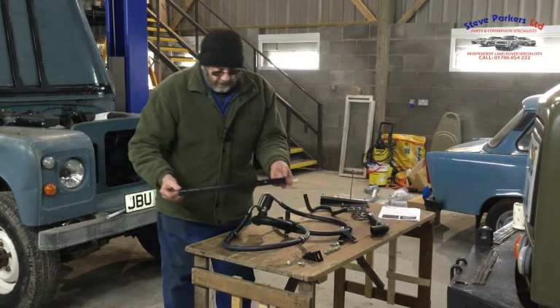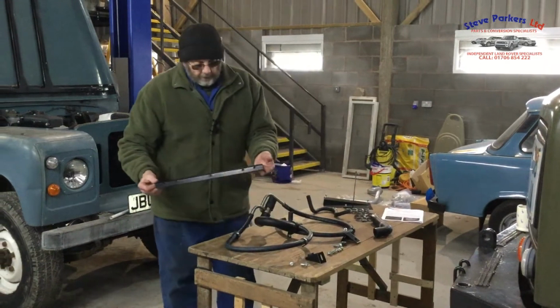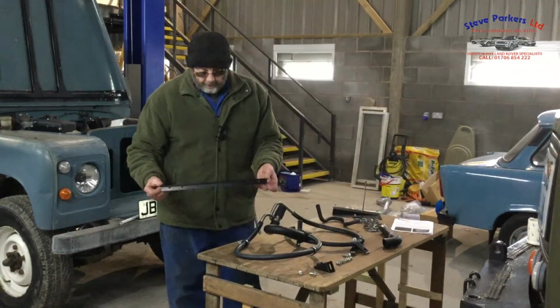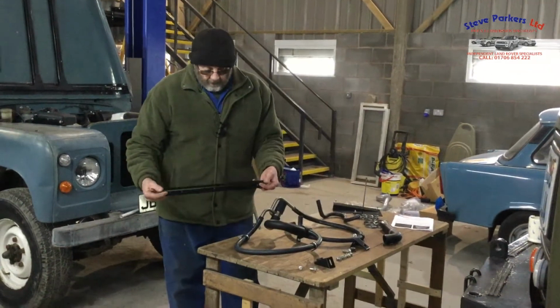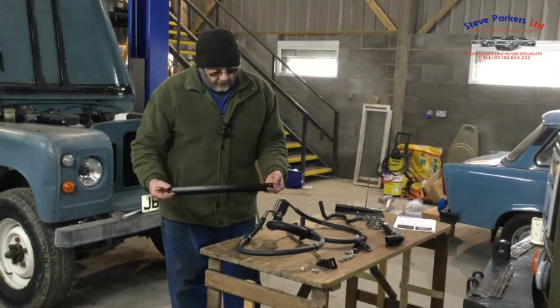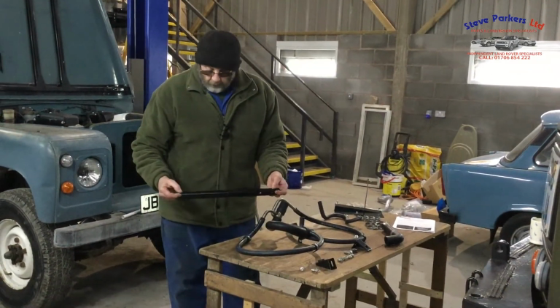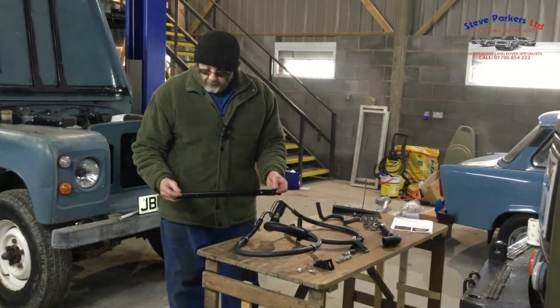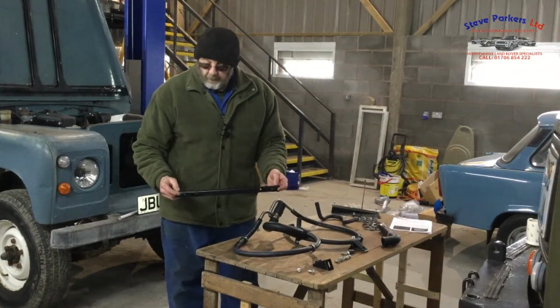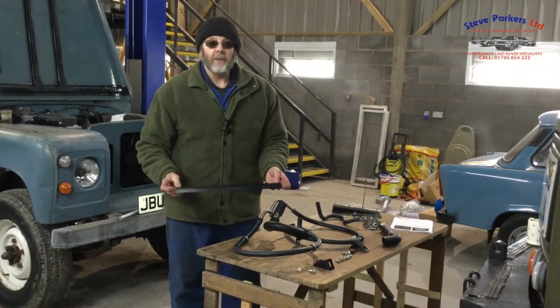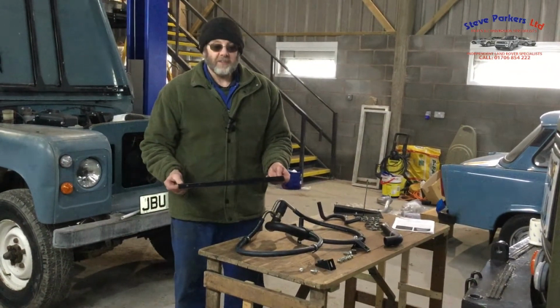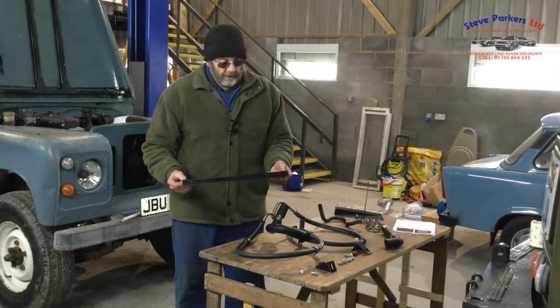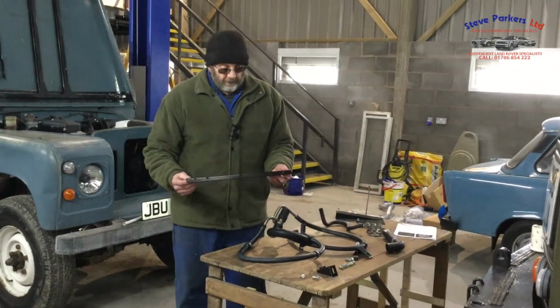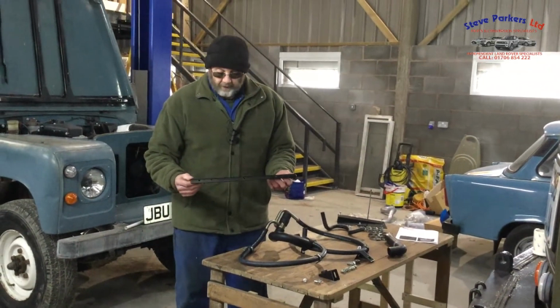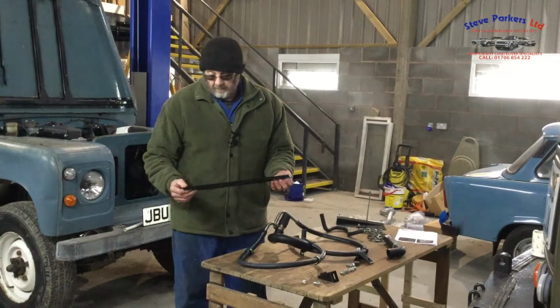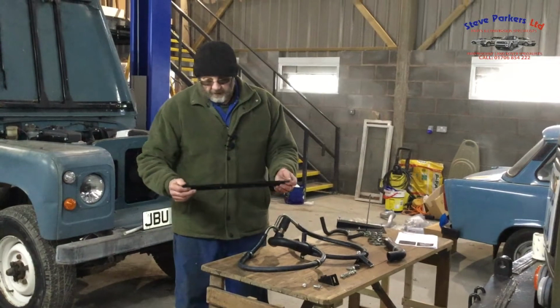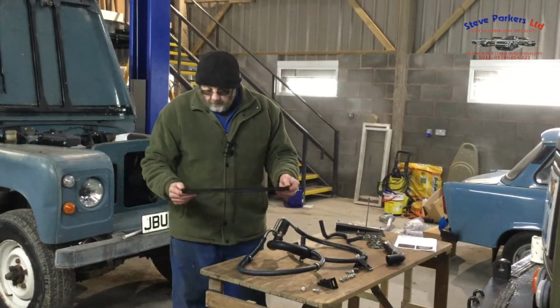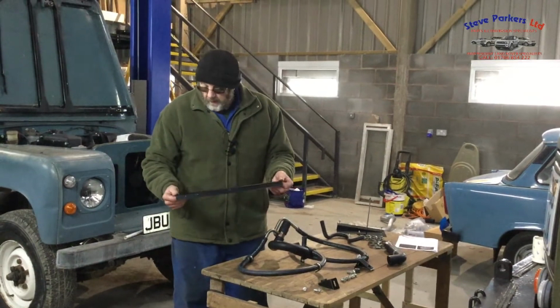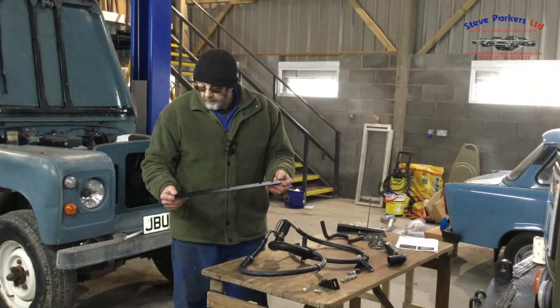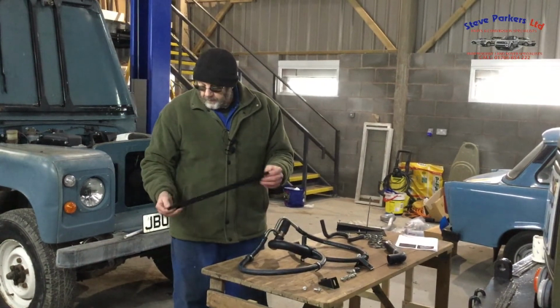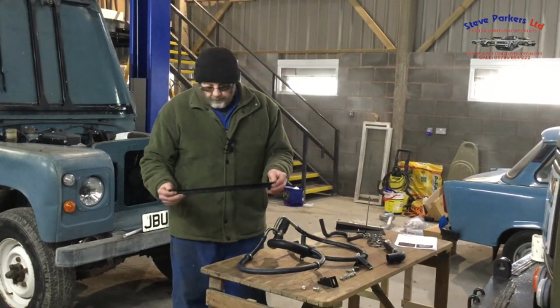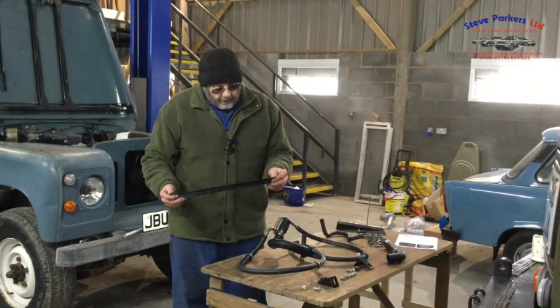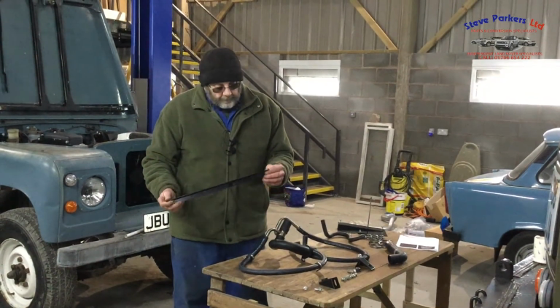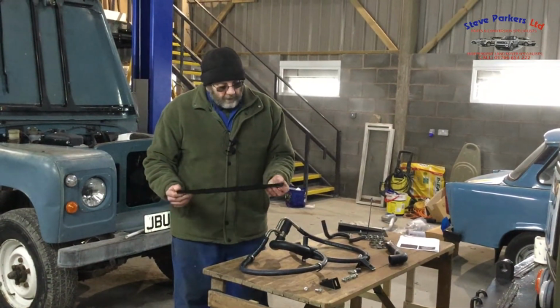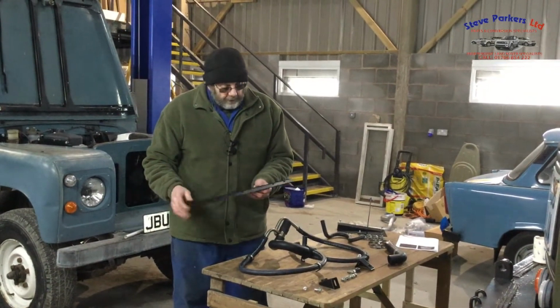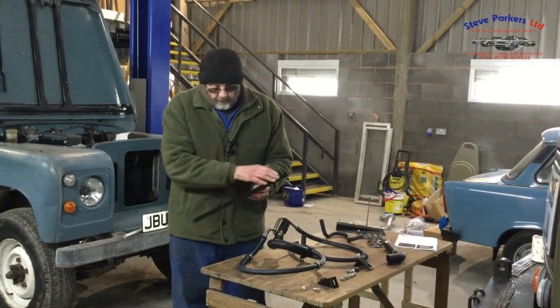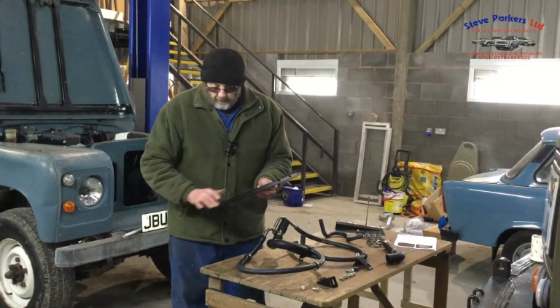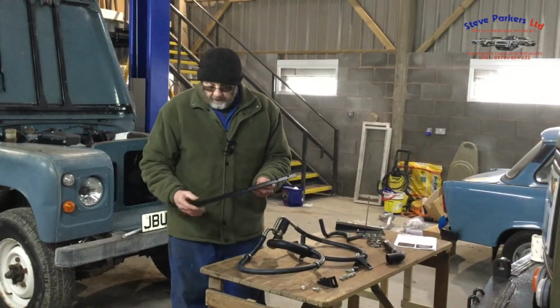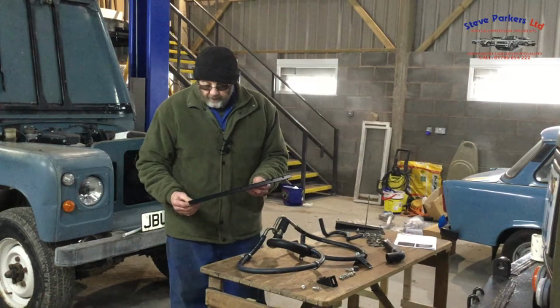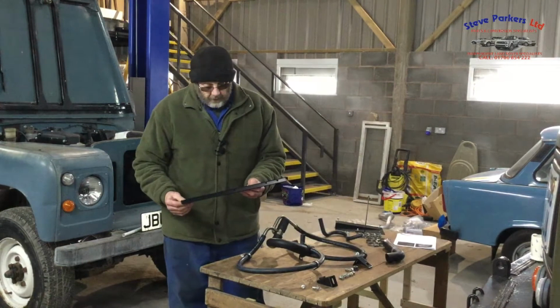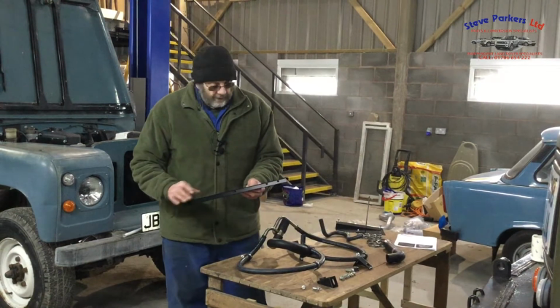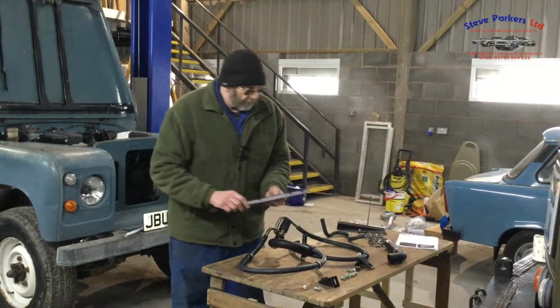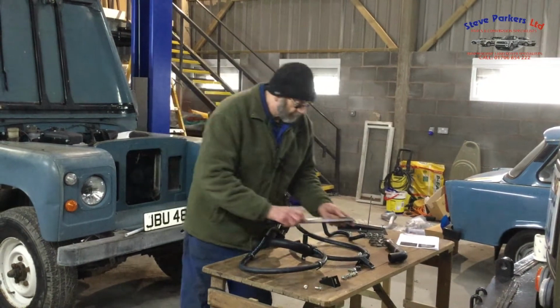The top part is done via this top bracket. These four holes will pick up on the existing Series 3 front panel, and then we drill the radiator frame to take the other bolts there.